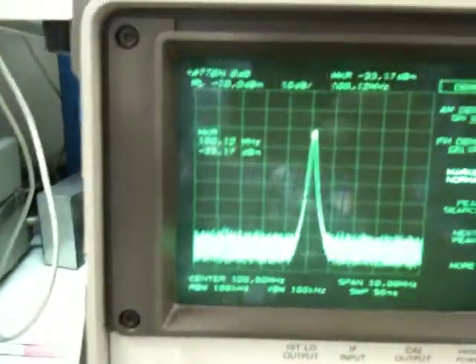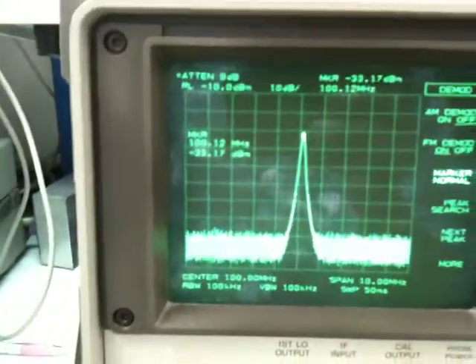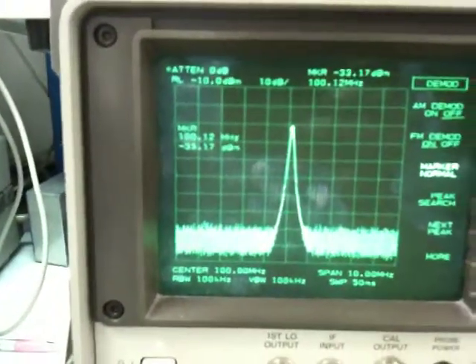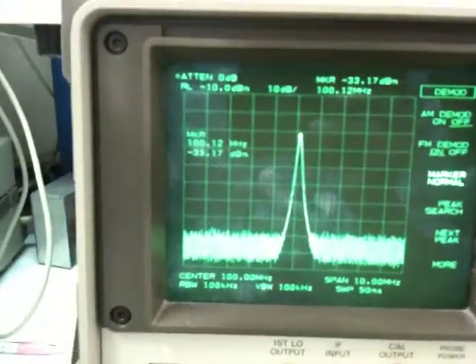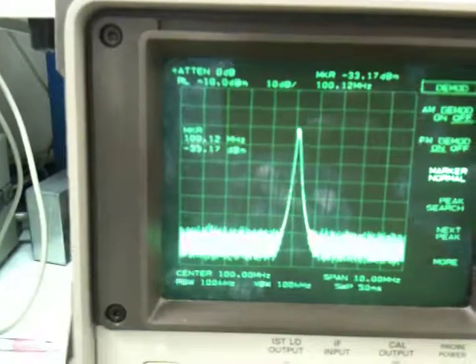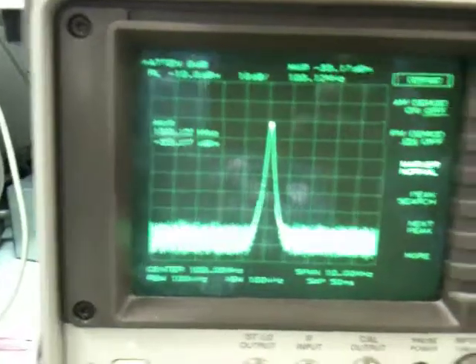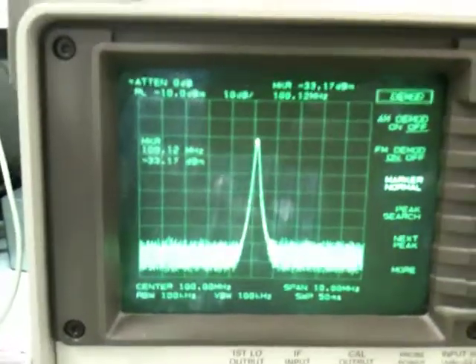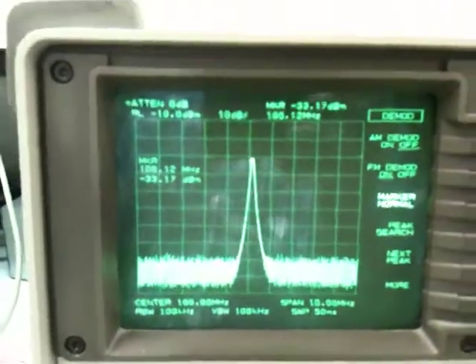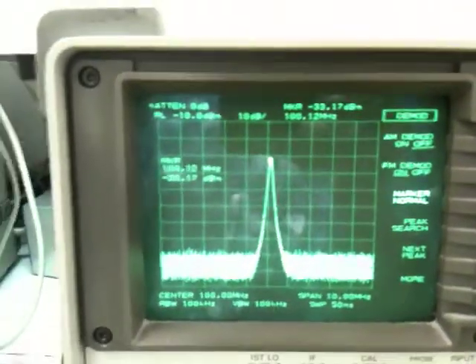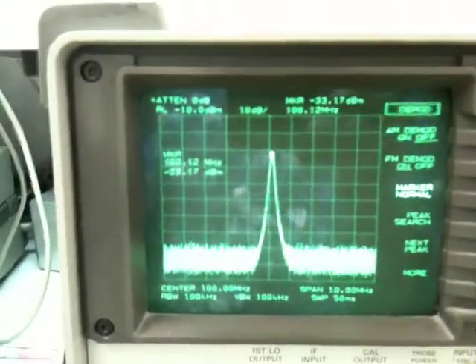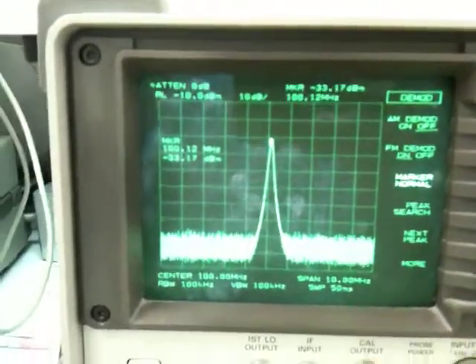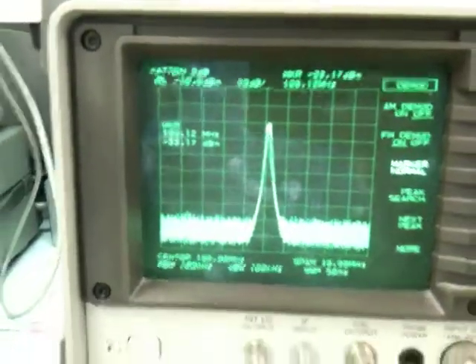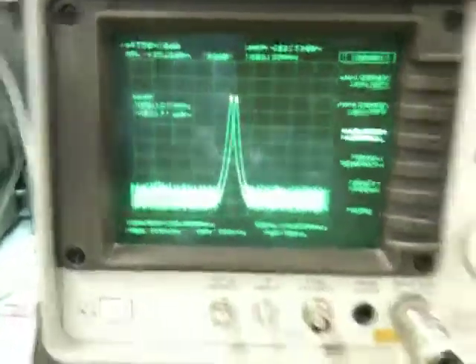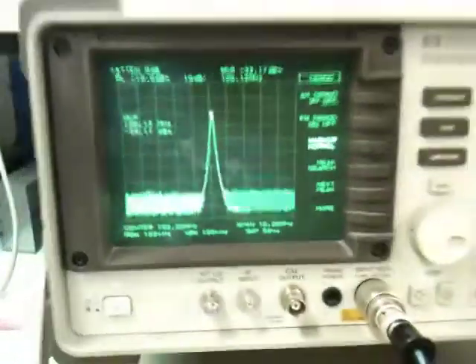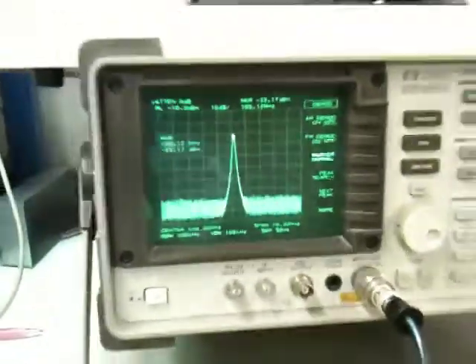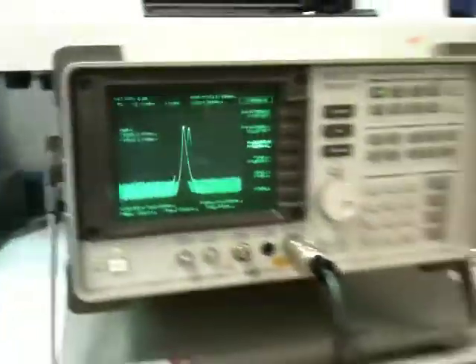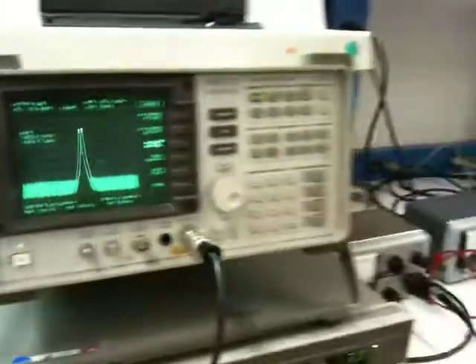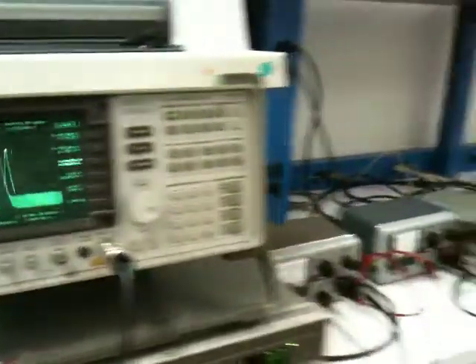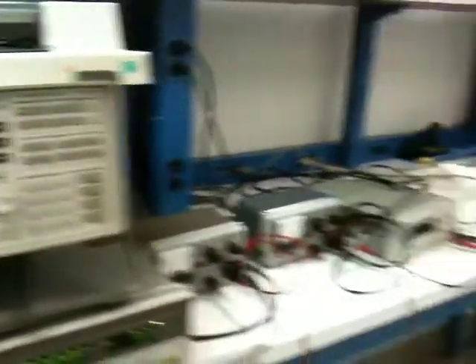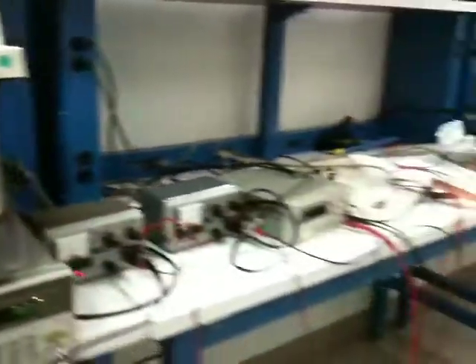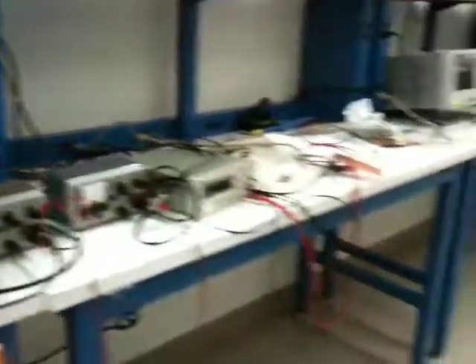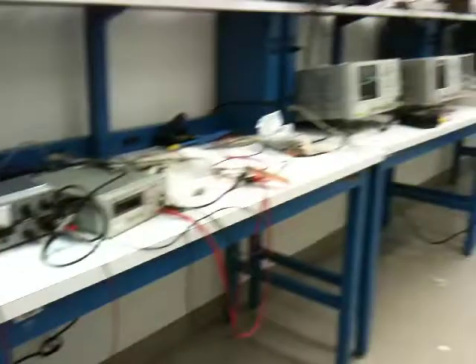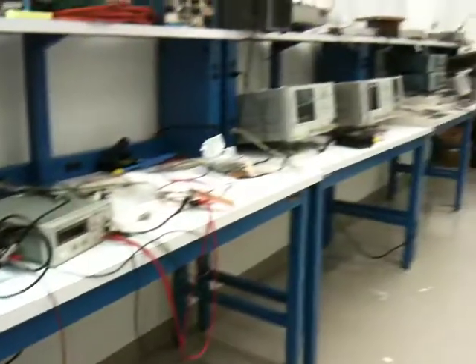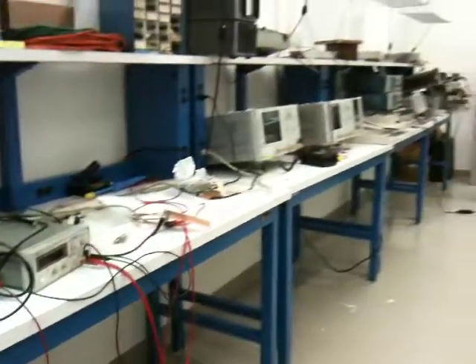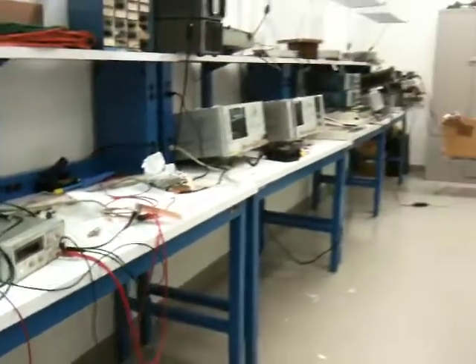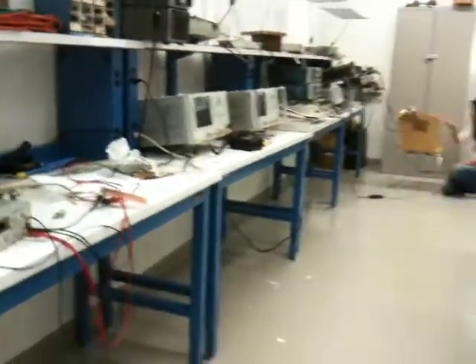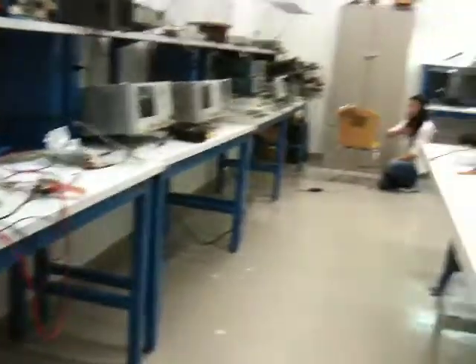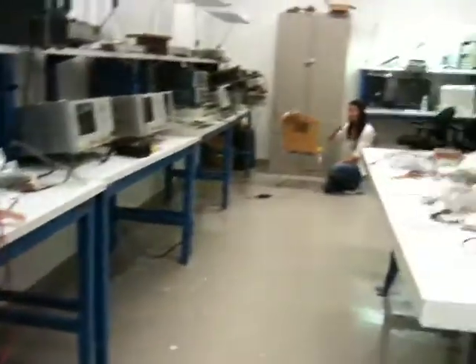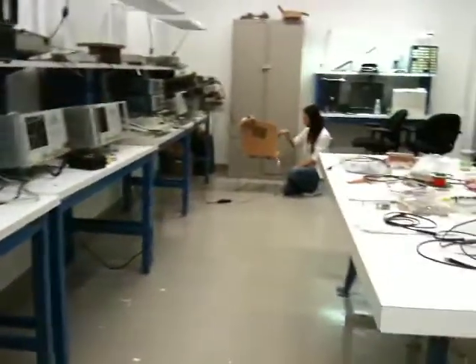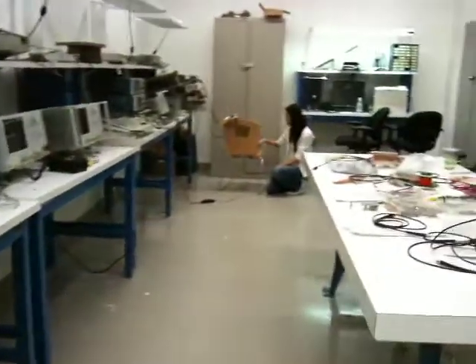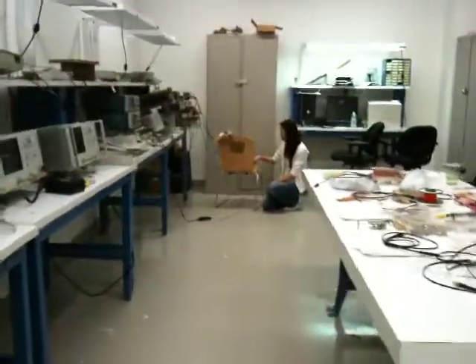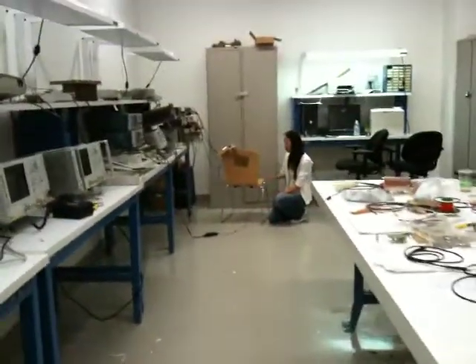Clearly, we see the IF component at 100 MHz. When we start playing music on the laptop, we should hear it coming out of the spectrum analyzer's built-in speakers. All right, hit it.